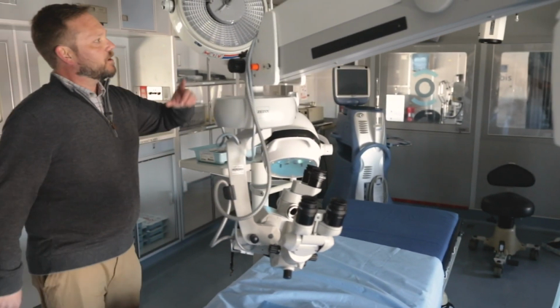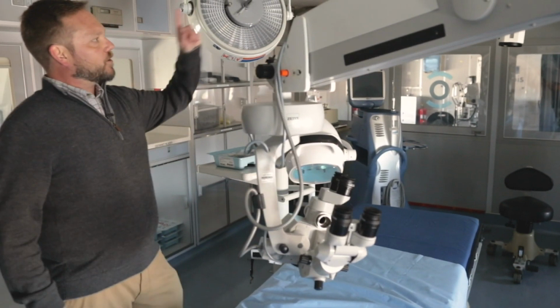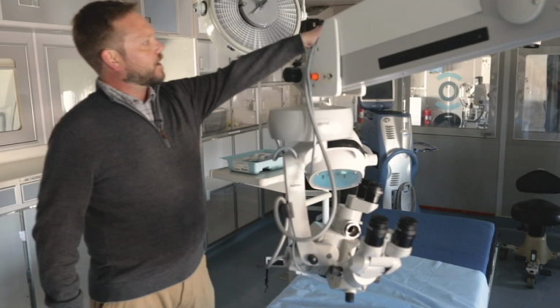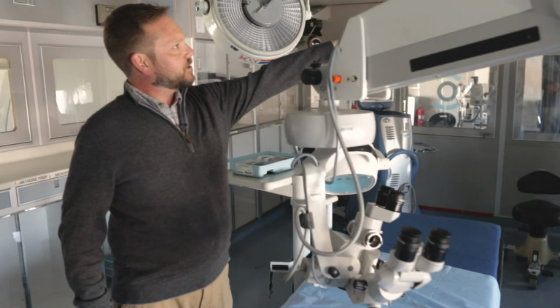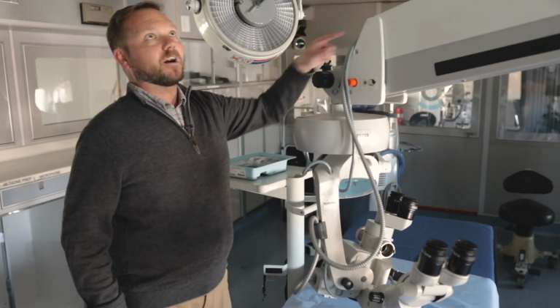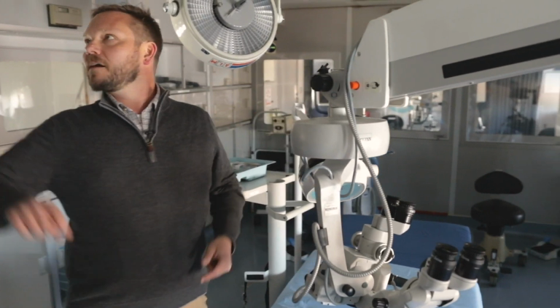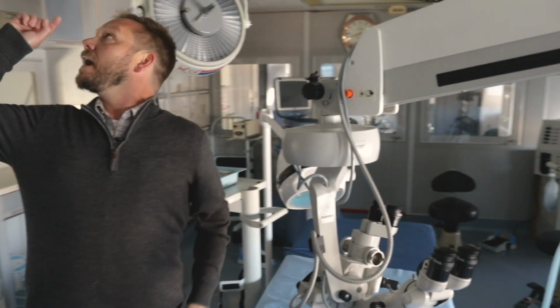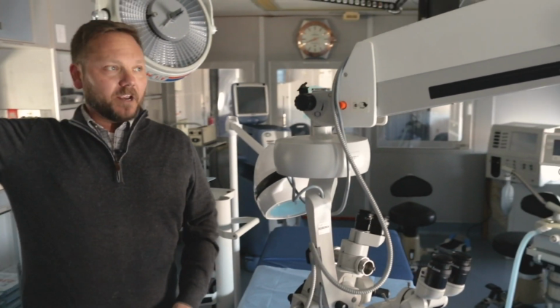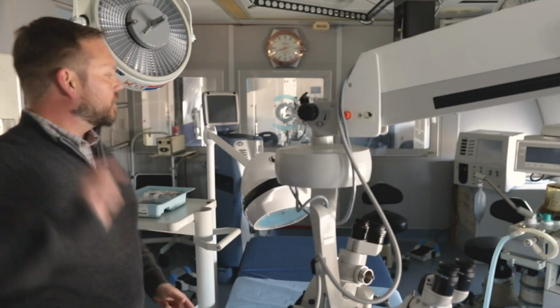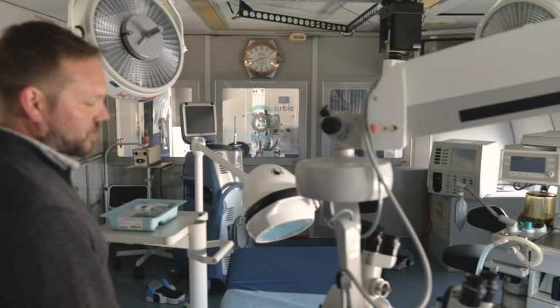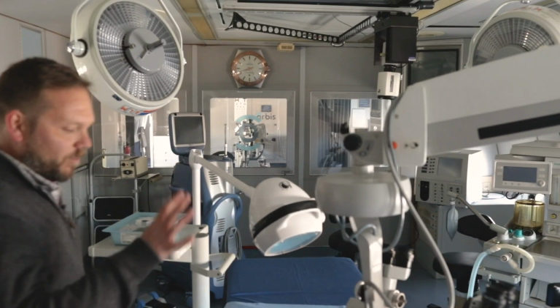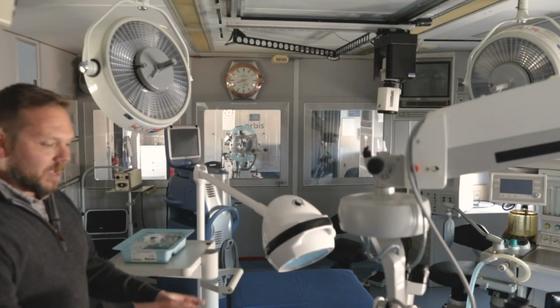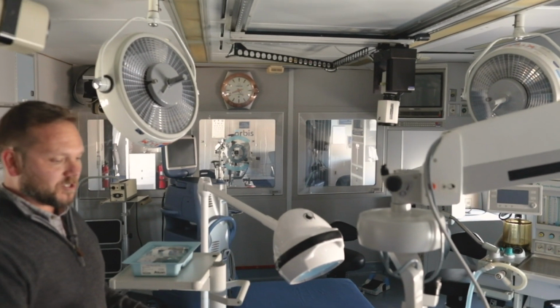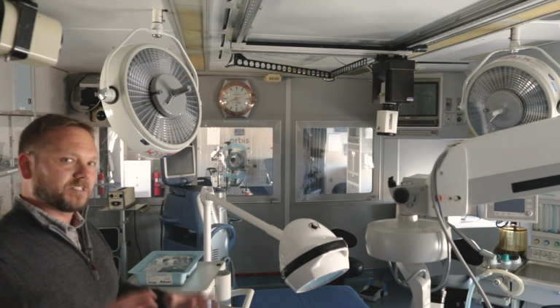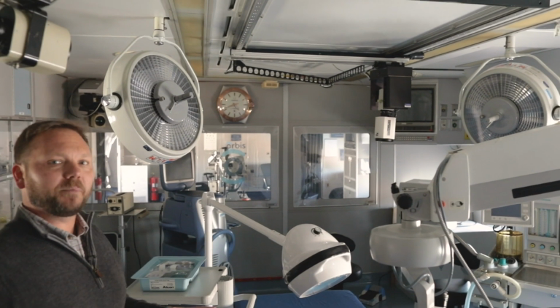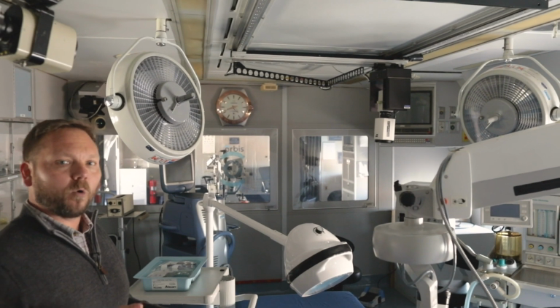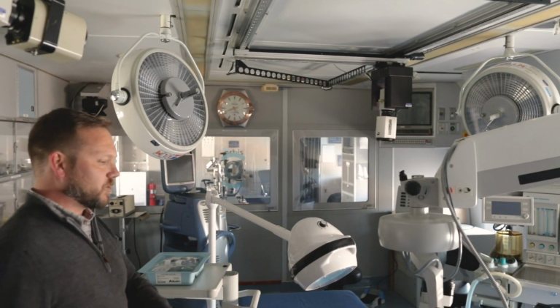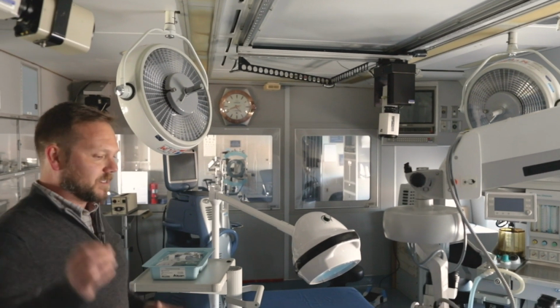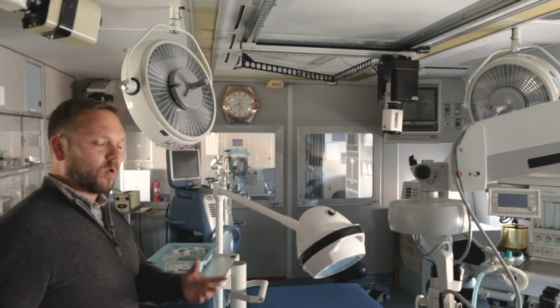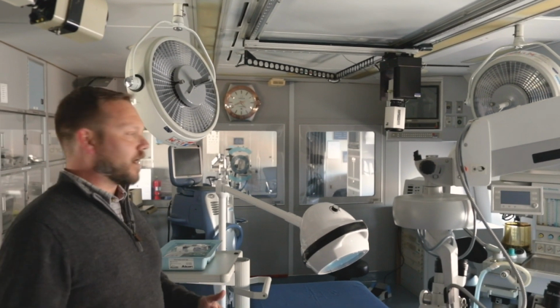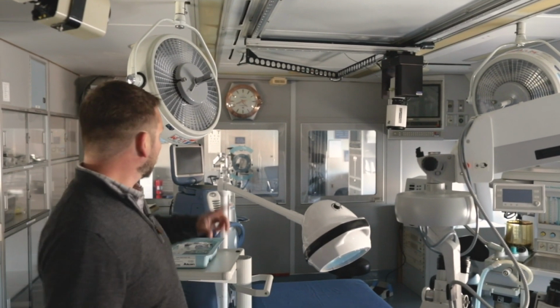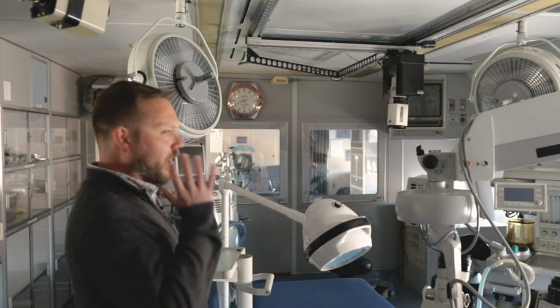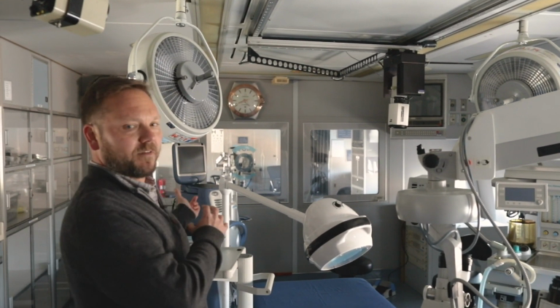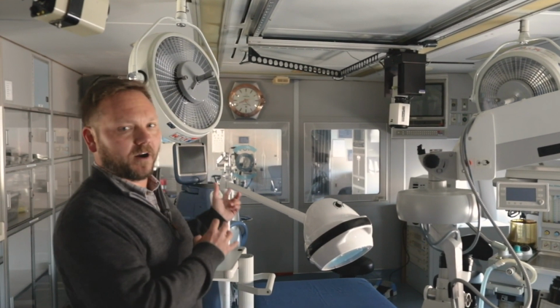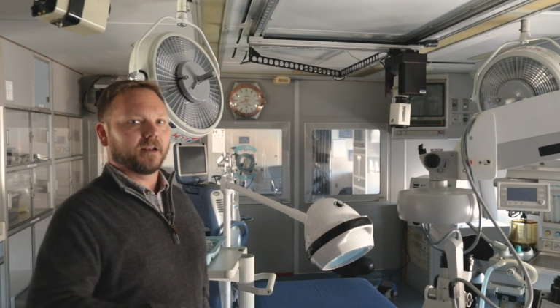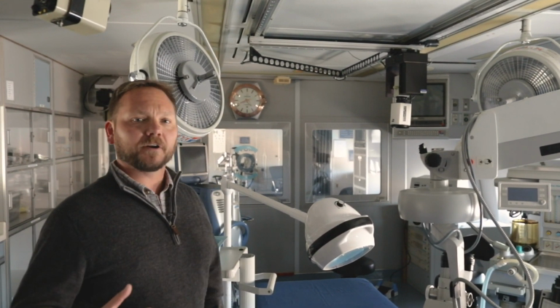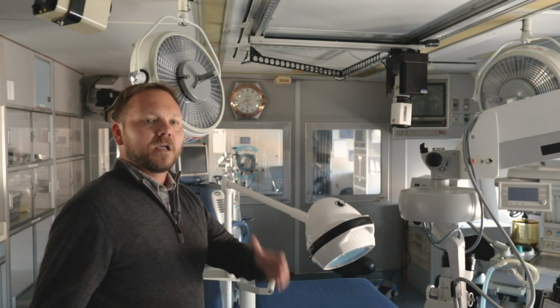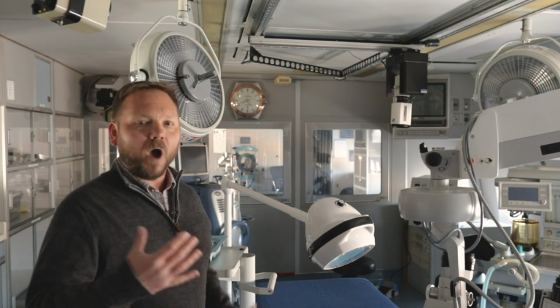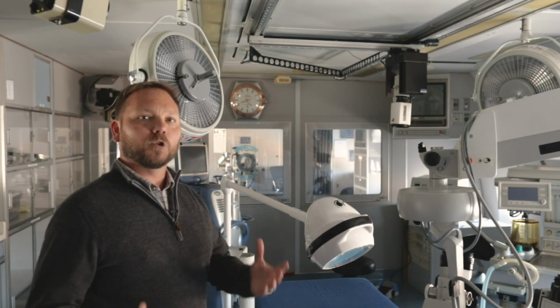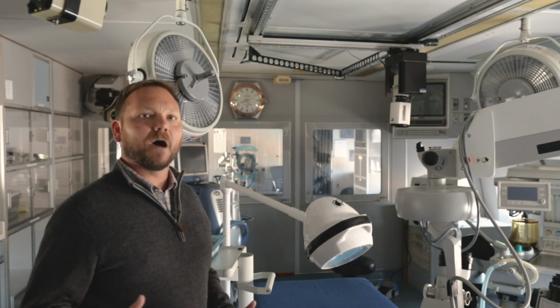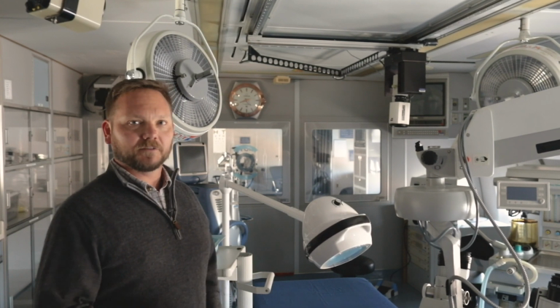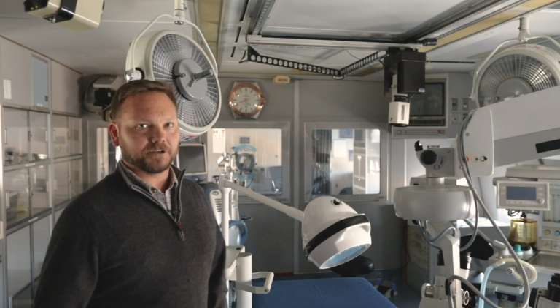If you notice, there are cameras here and here. While they're conducting the surgery, it's all being recorded so that the local doctors who are up in the front of the airplane in the theater can watch and learn how to conduct the surgery.